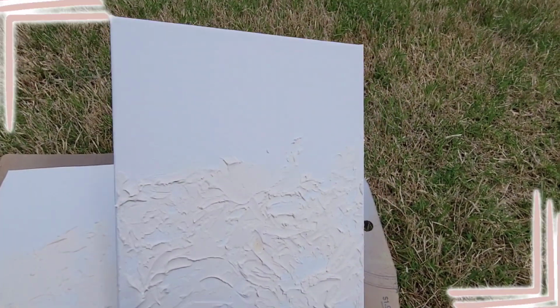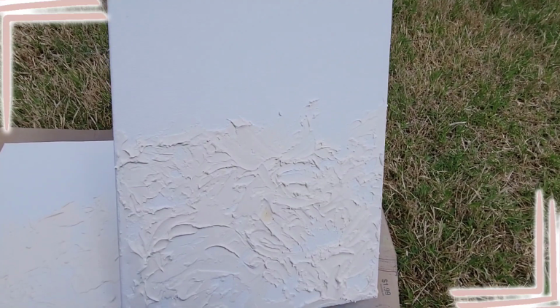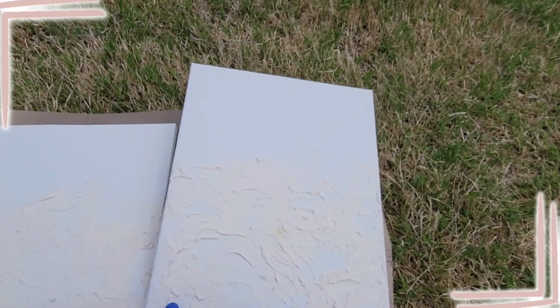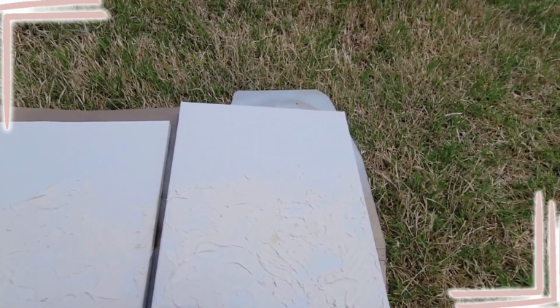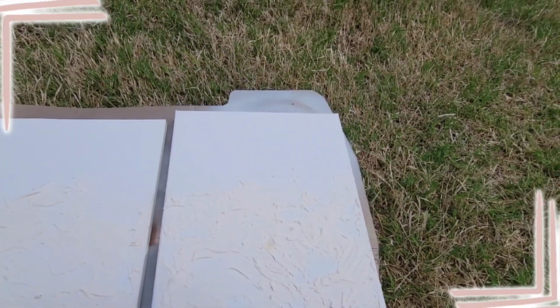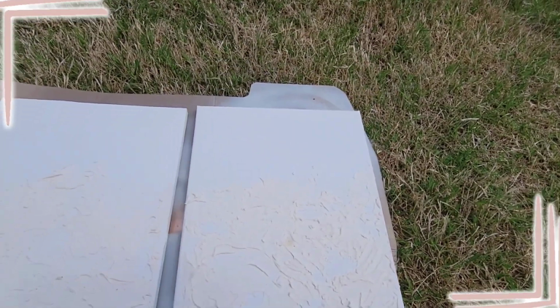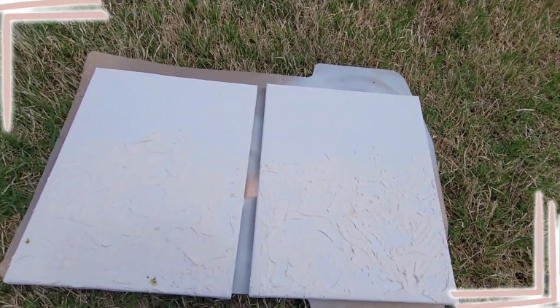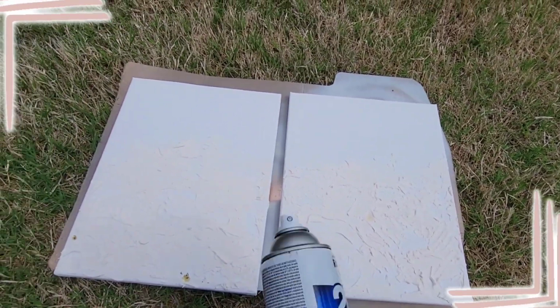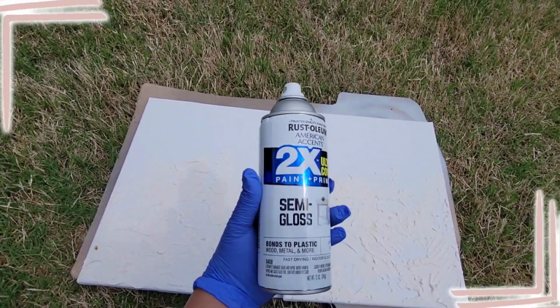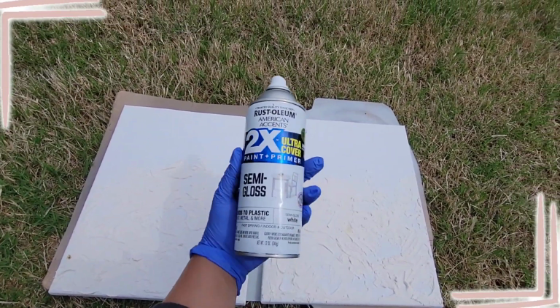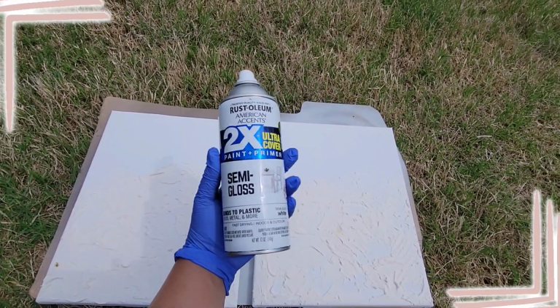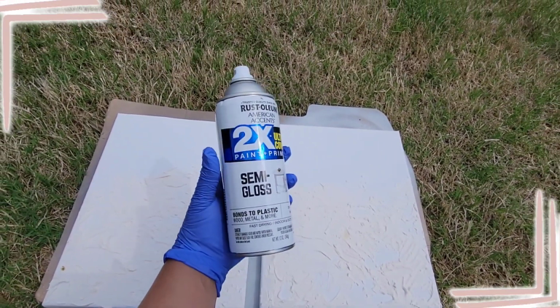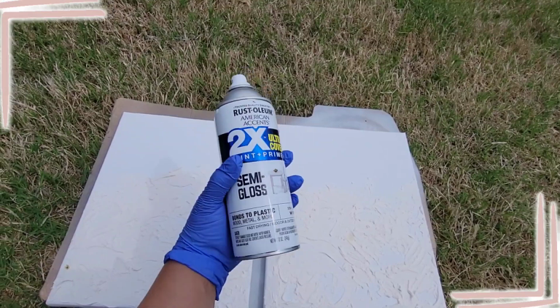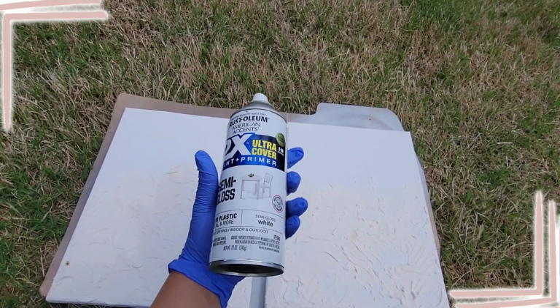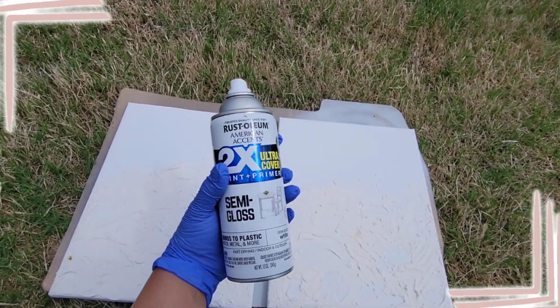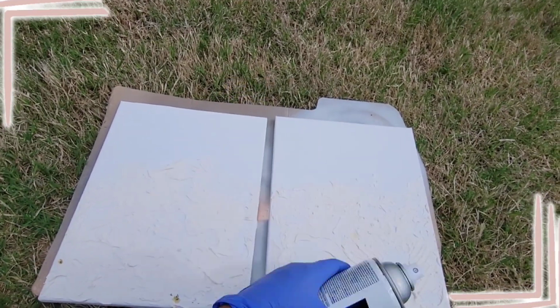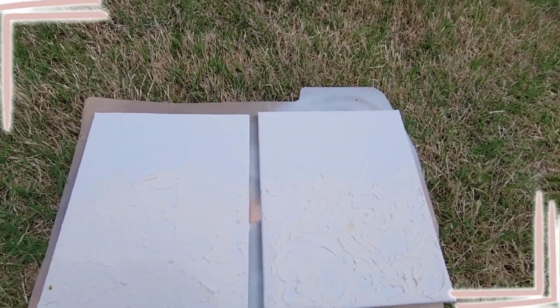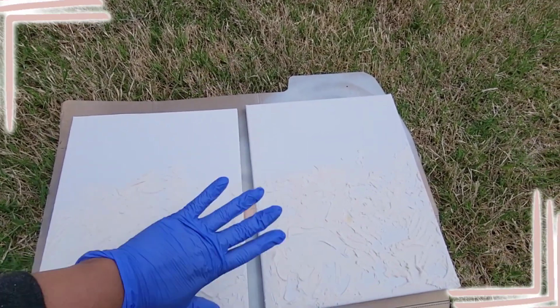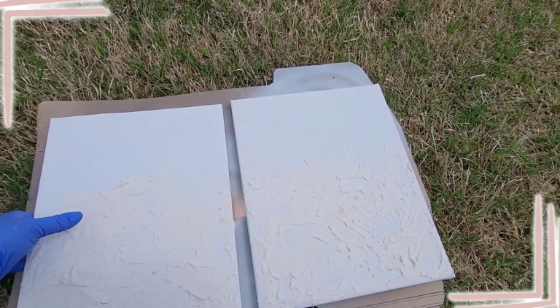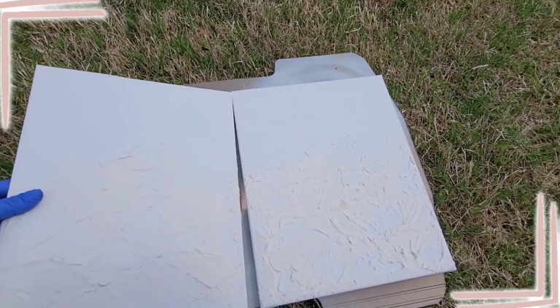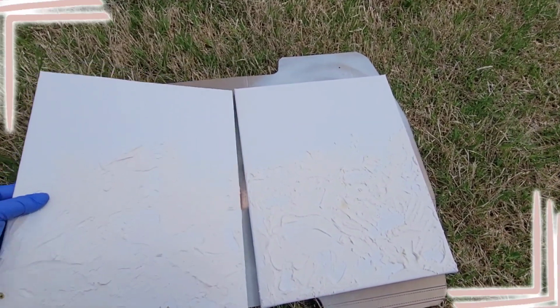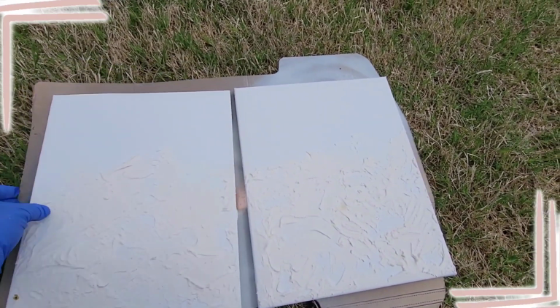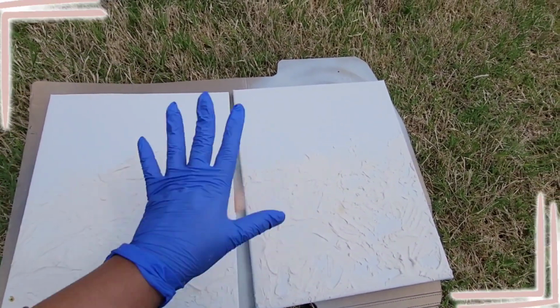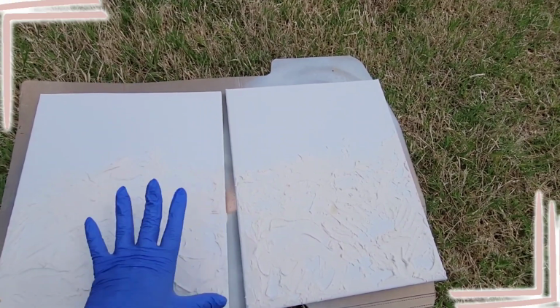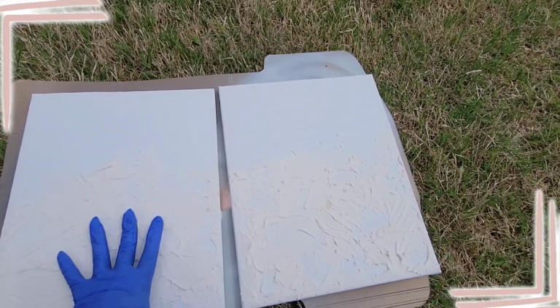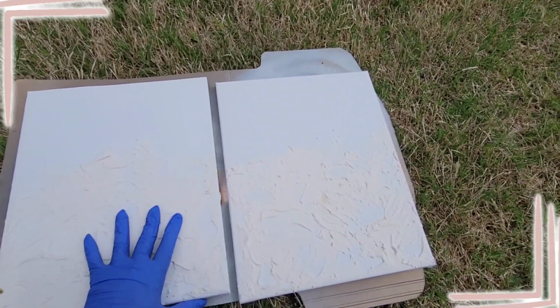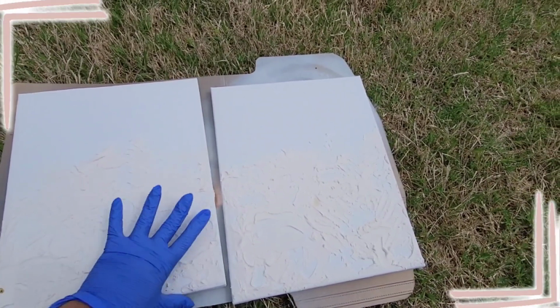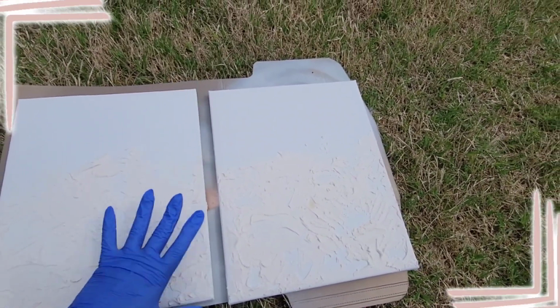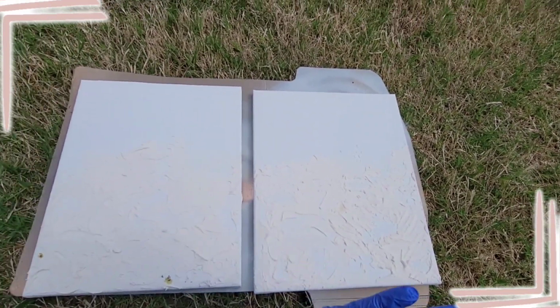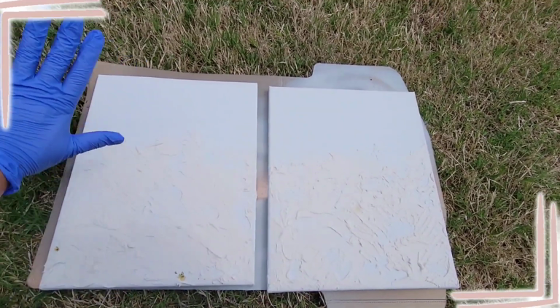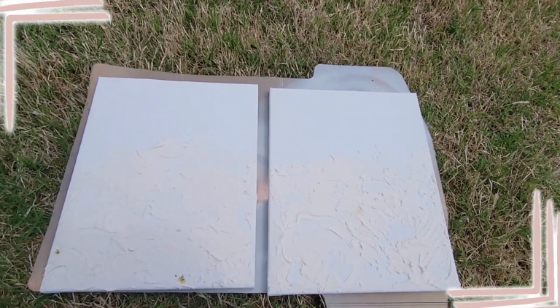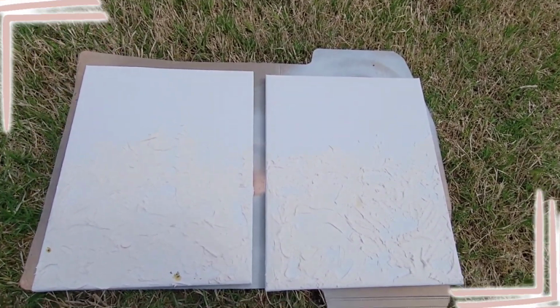Now we're gonna go ahead and spray paint the whole canvas with this white semi-gloss from Rust-Oleum. That's just to make sure it's the same shade of white, because we're gonna be going in with gold and everything, but this will give it a nice neutral base.